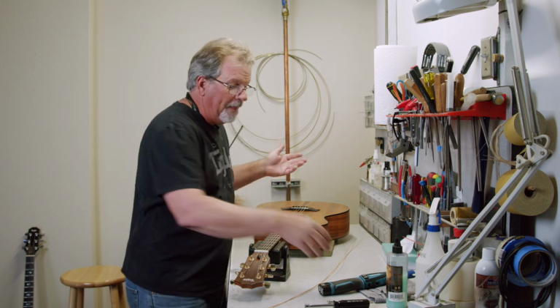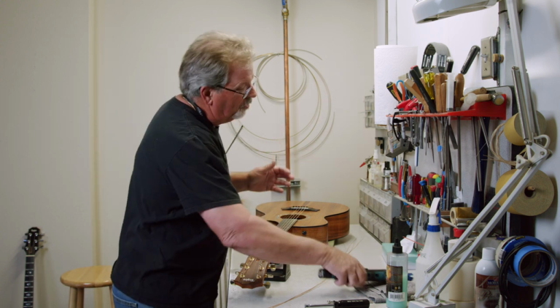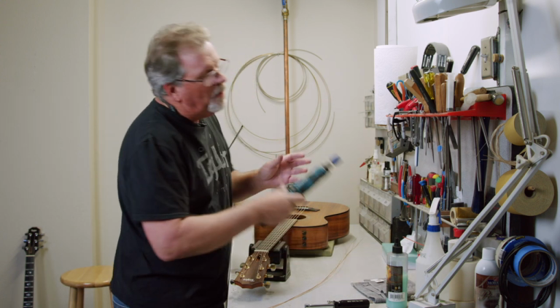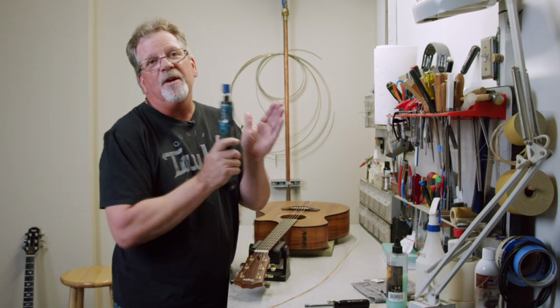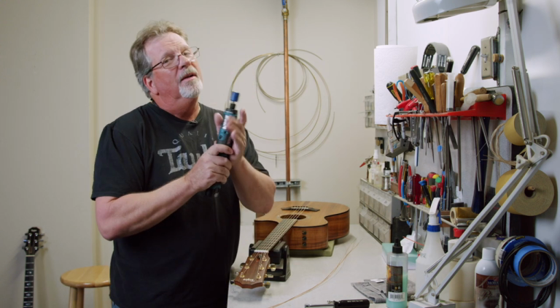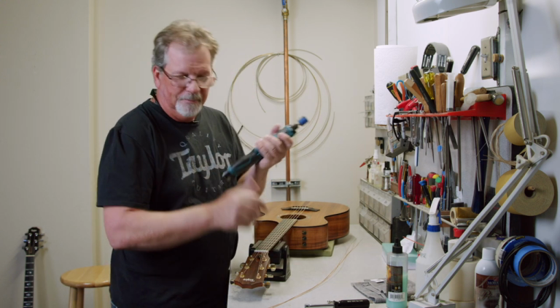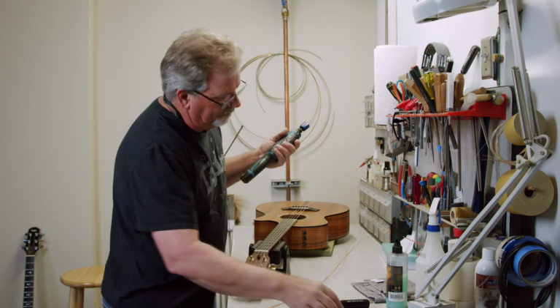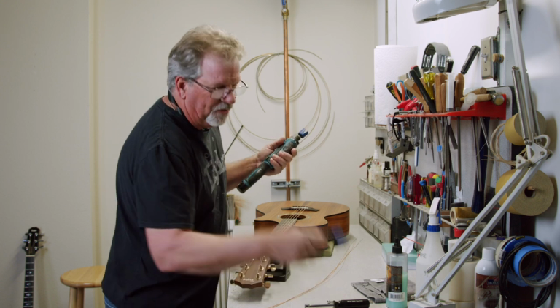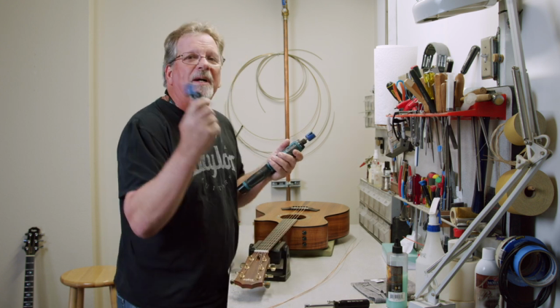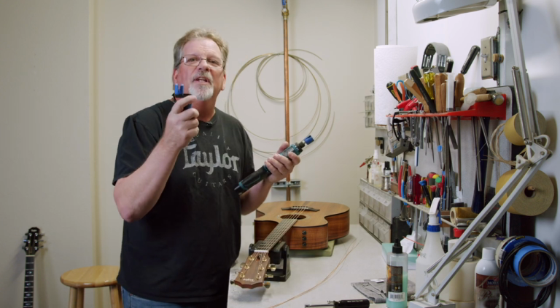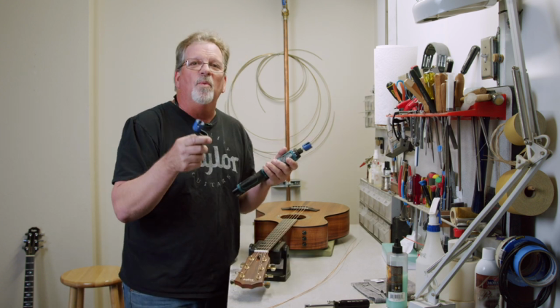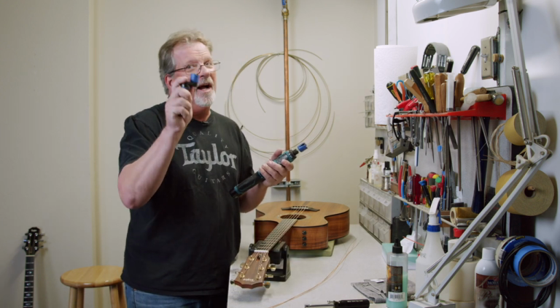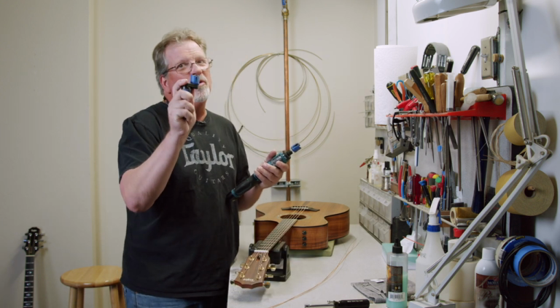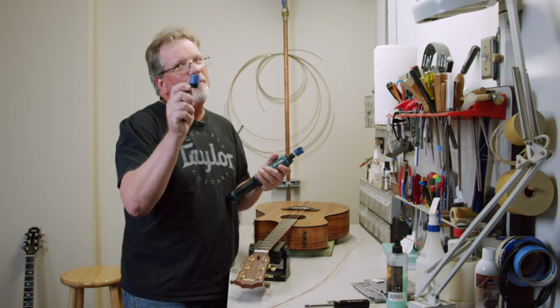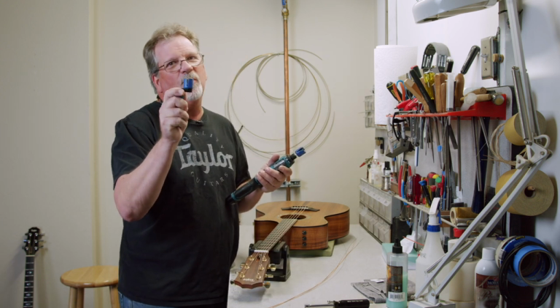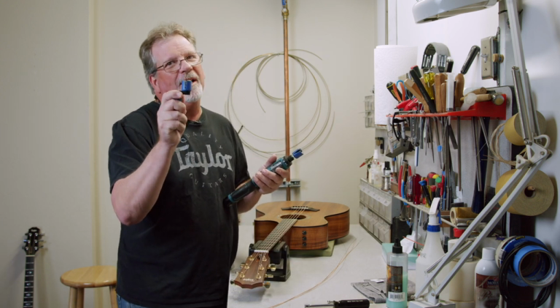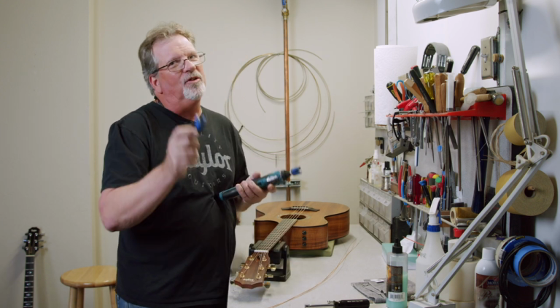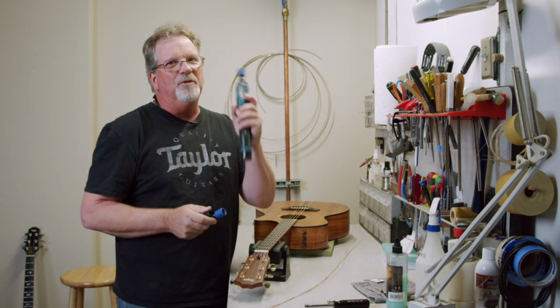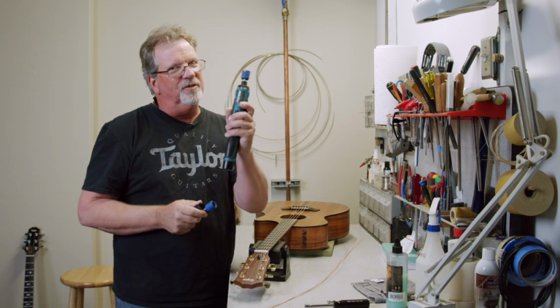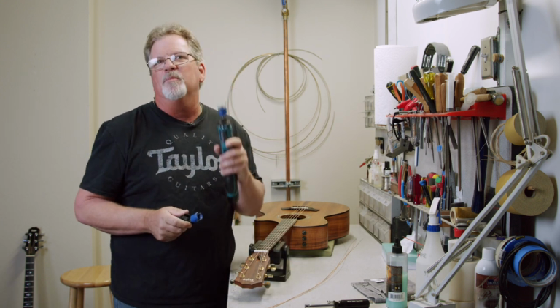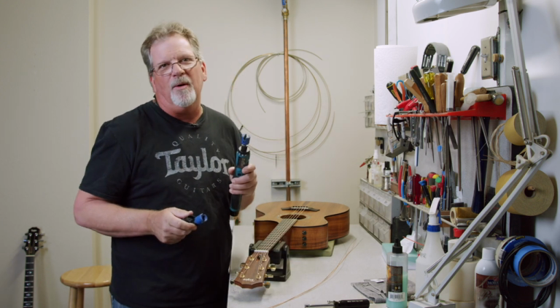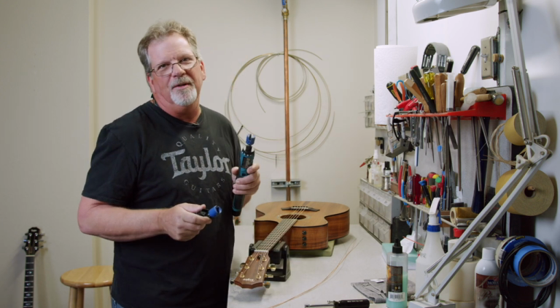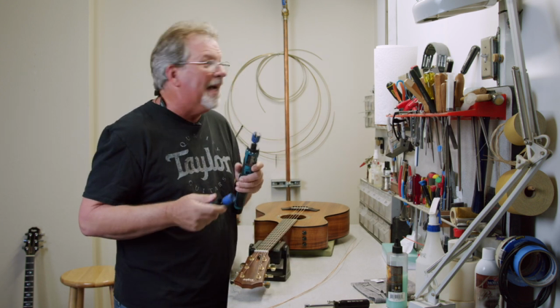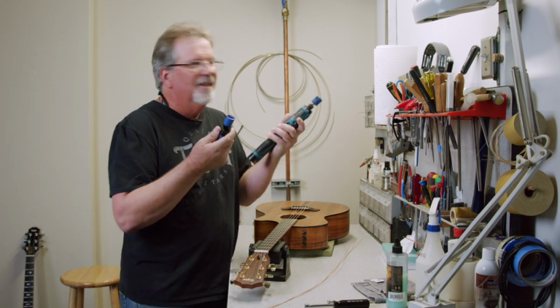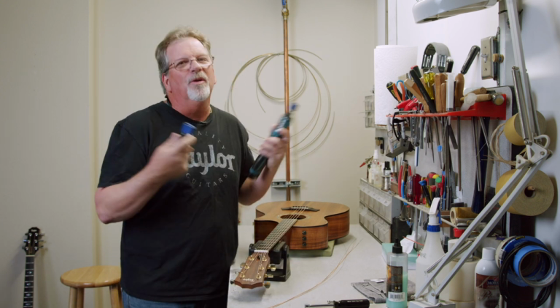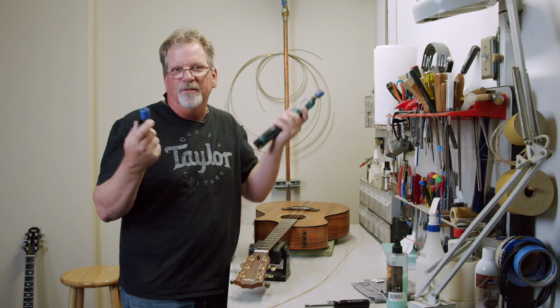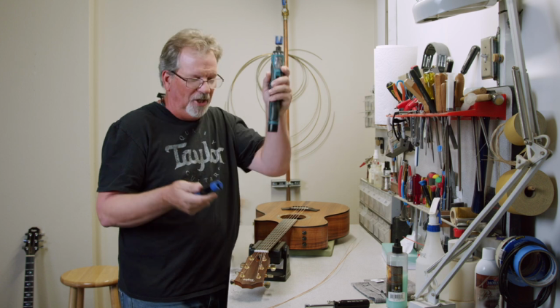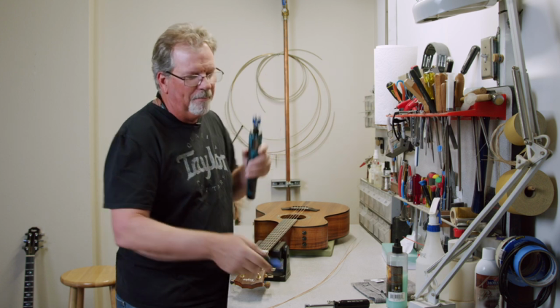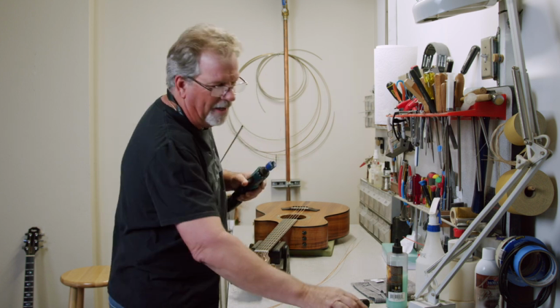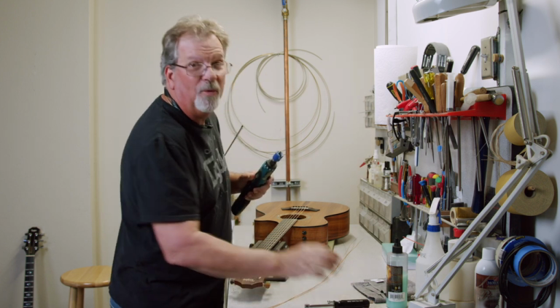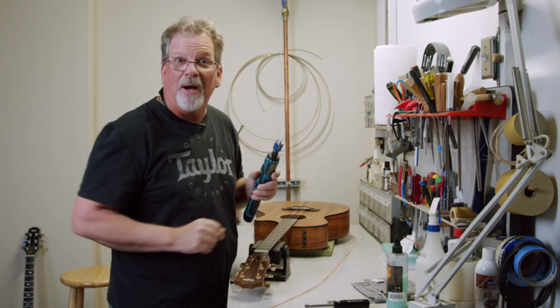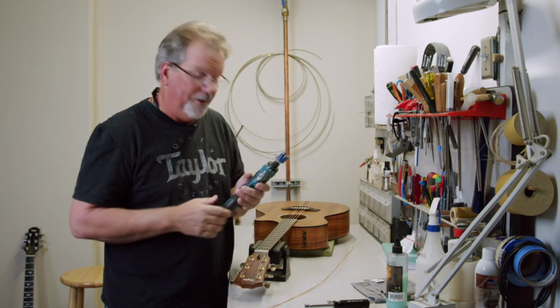I'm gonna use my power winder. I do keep a hand winder with me at all times just in case my power winder dies, but here at the shop I'm going with my power winder.